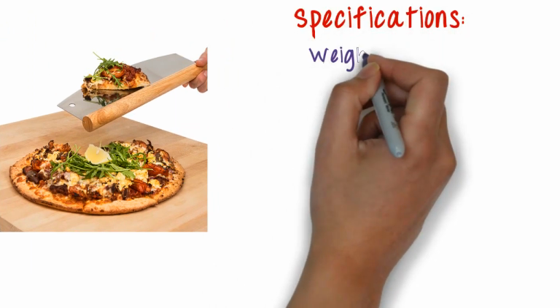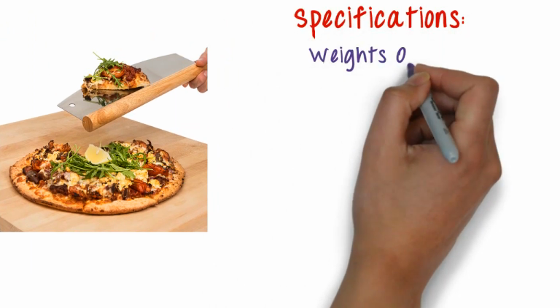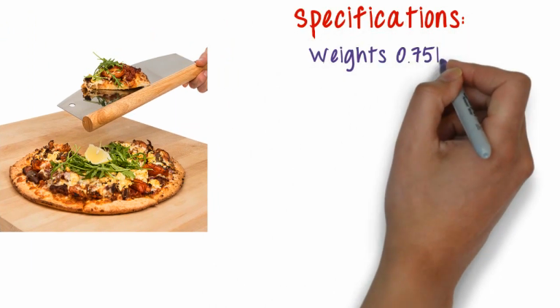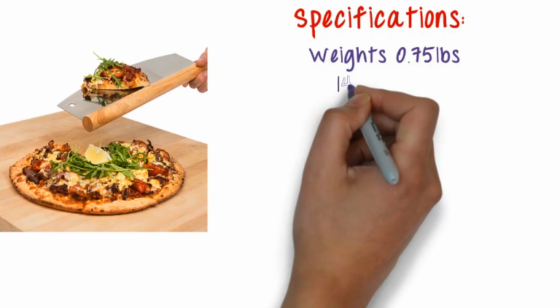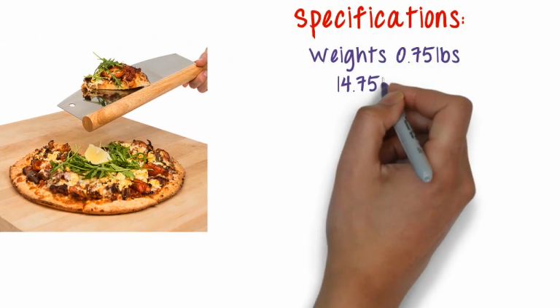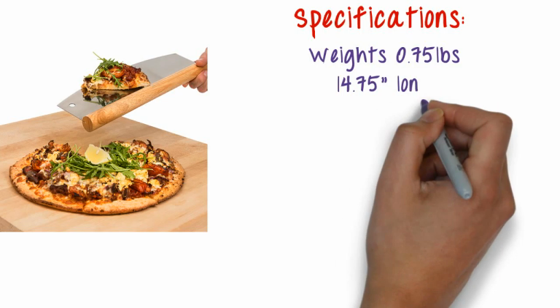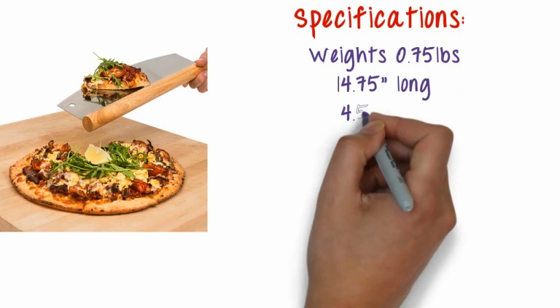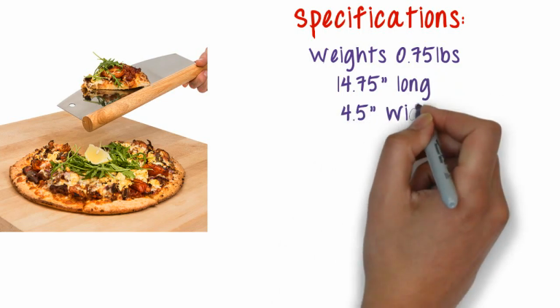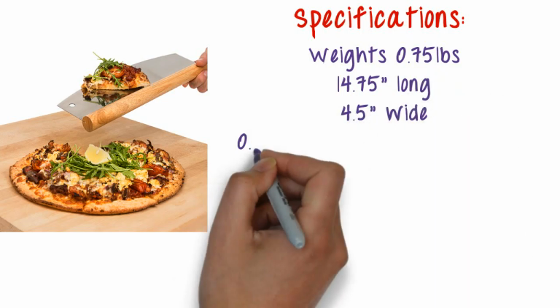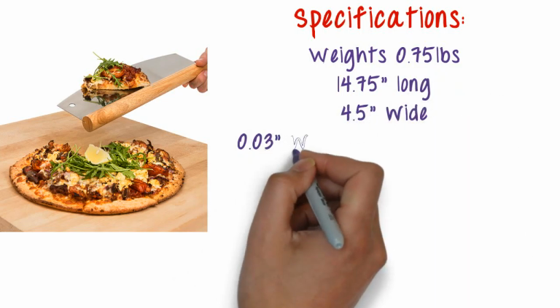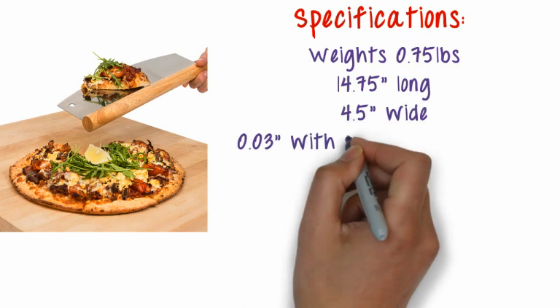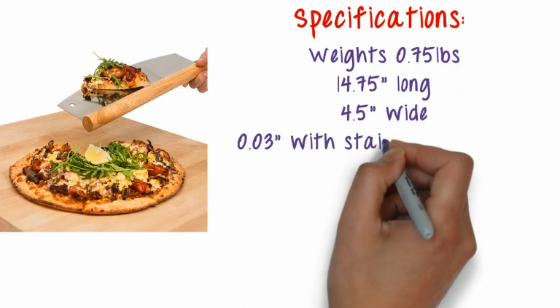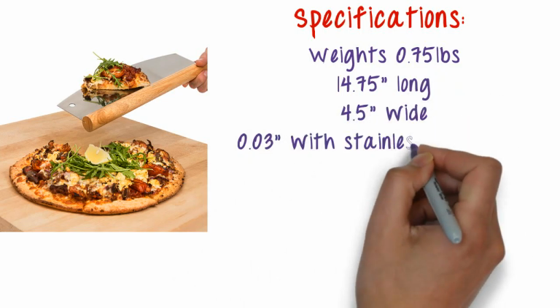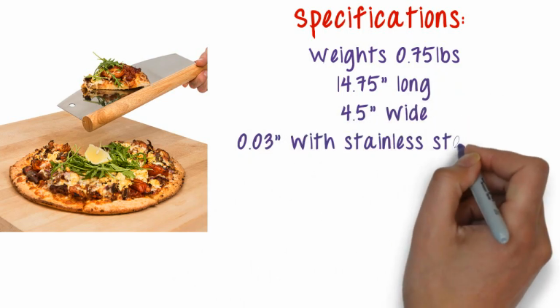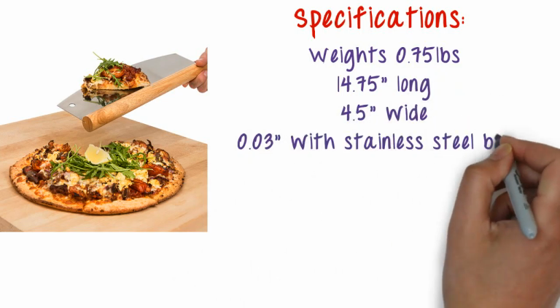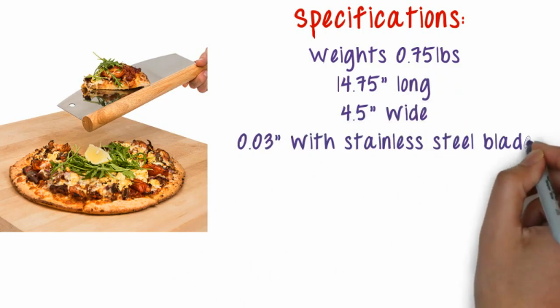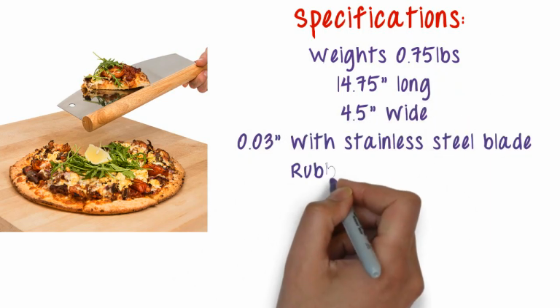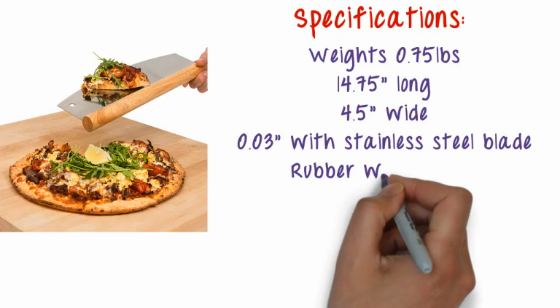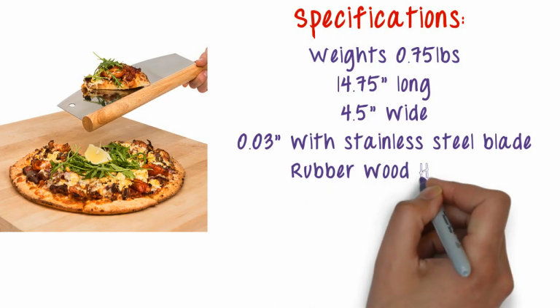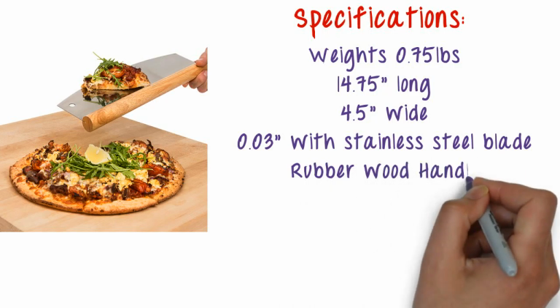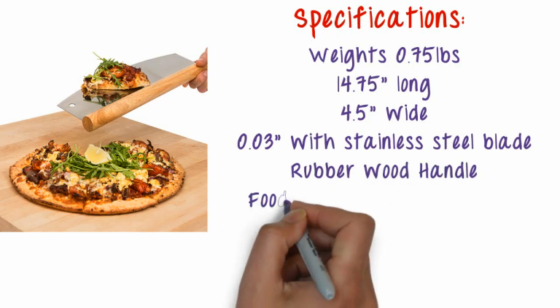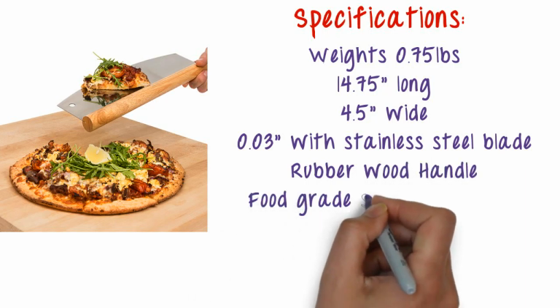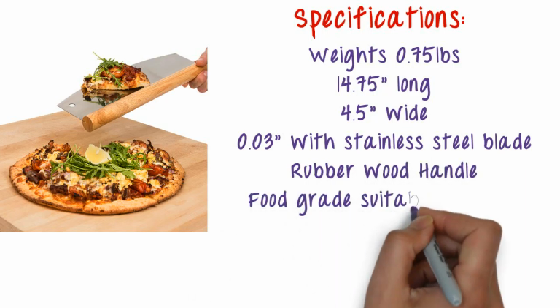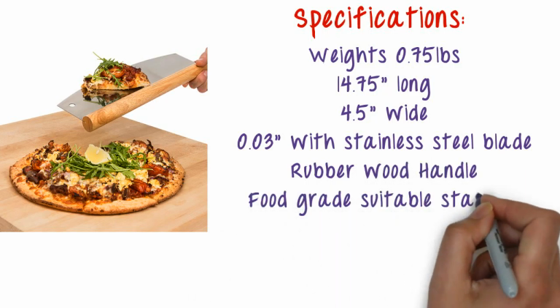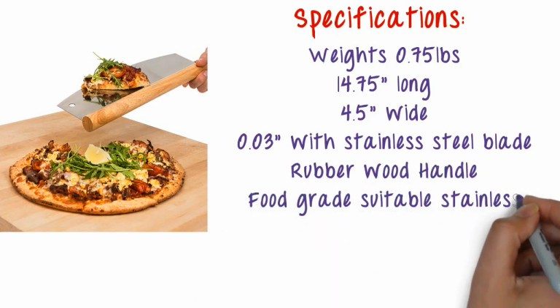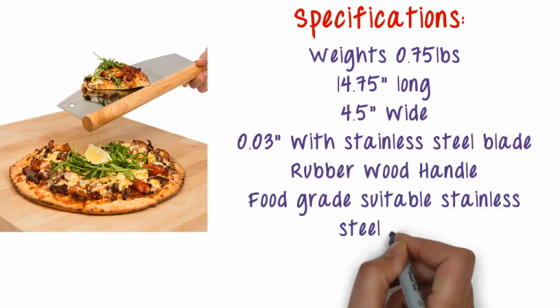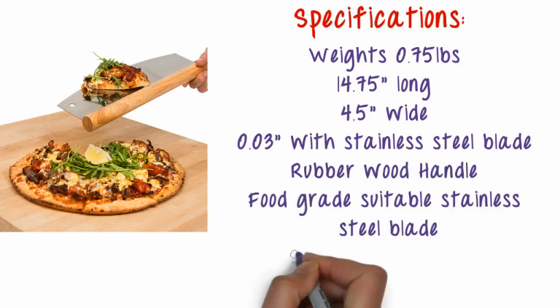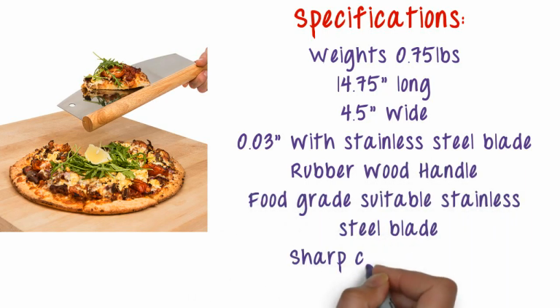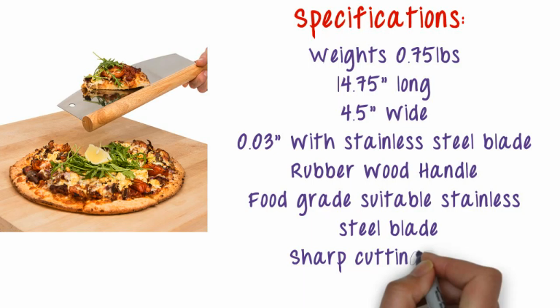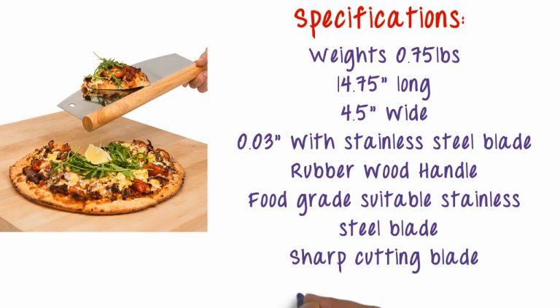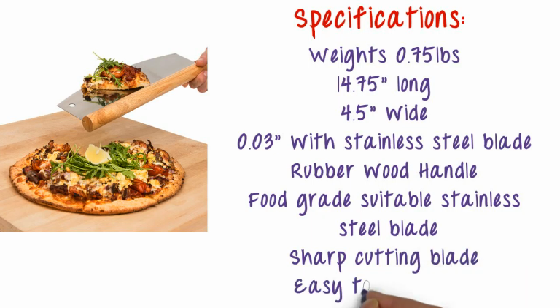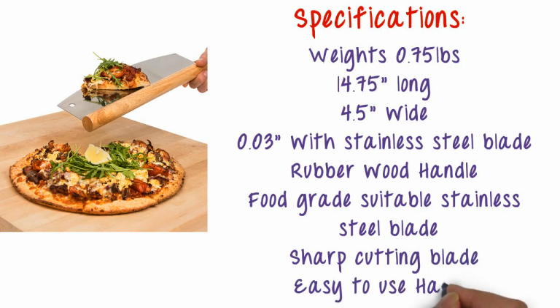Specifications: weighs 0.75 pounds, 14.75 inches long, 4.5 inches wide, 0.03 inches with stainless steel blade, rubber wood handle, food grade suitable stainless steel blade, sharp cutting blade, easy to use handle.